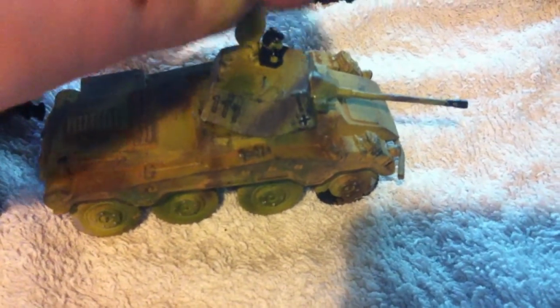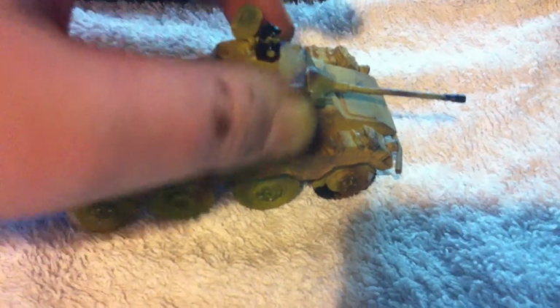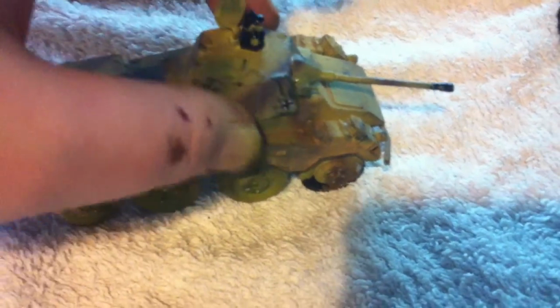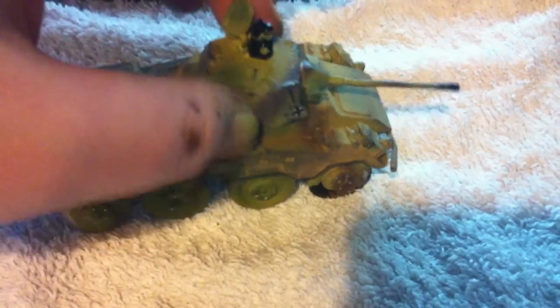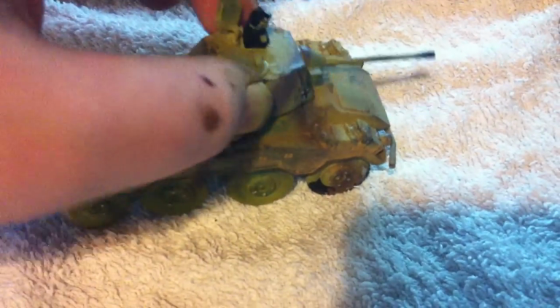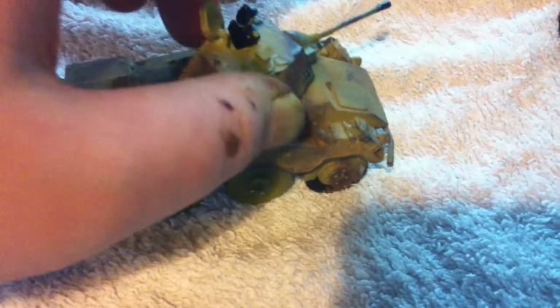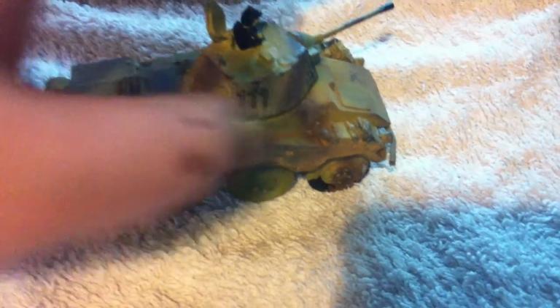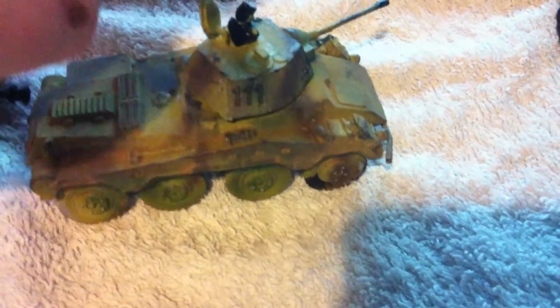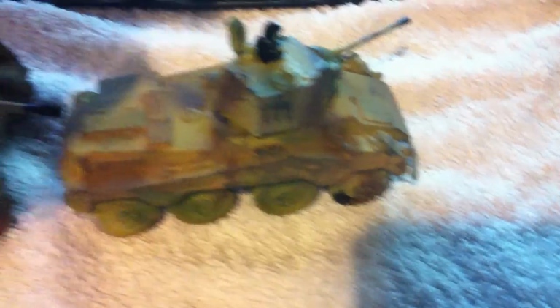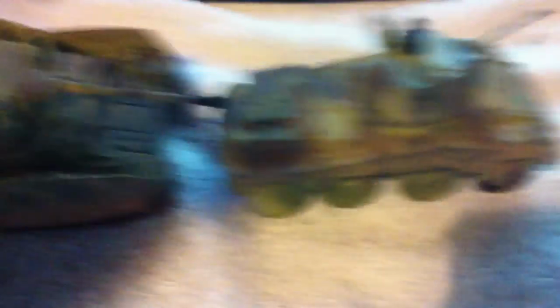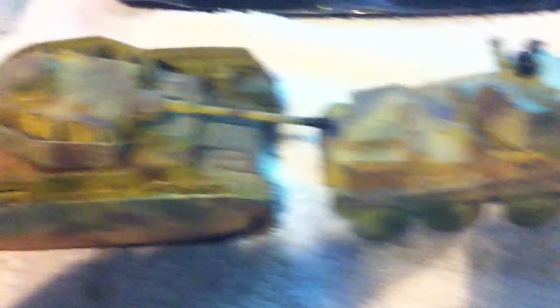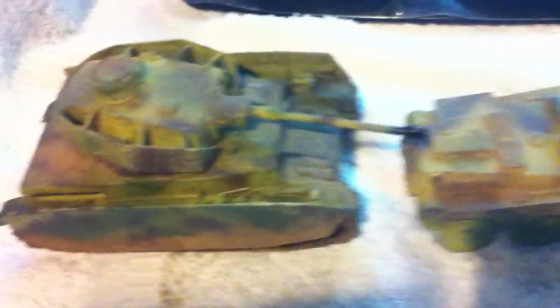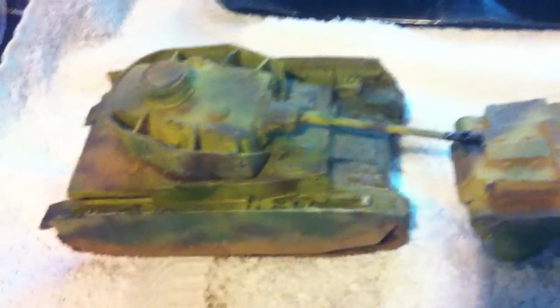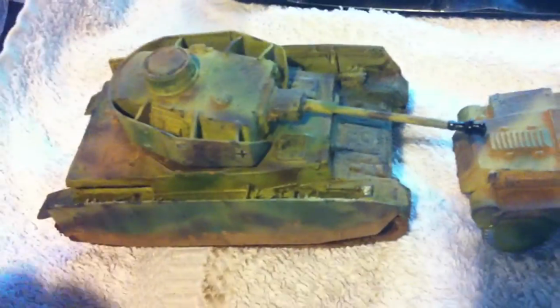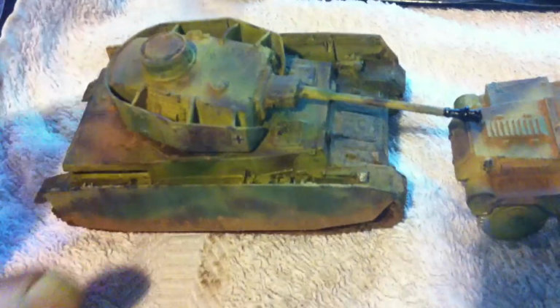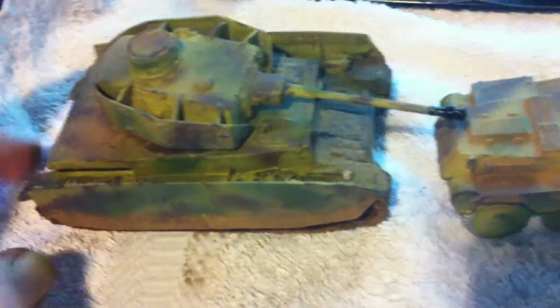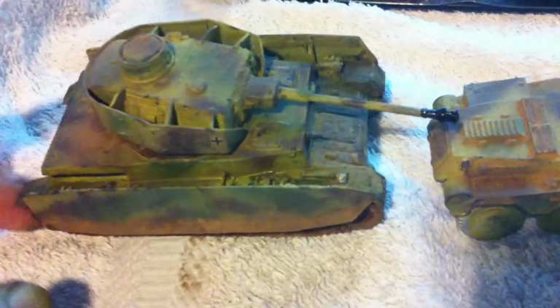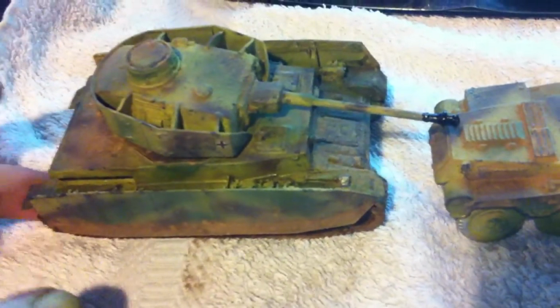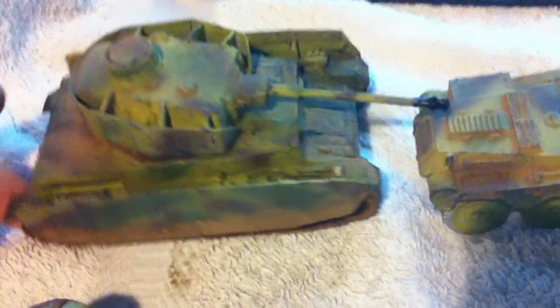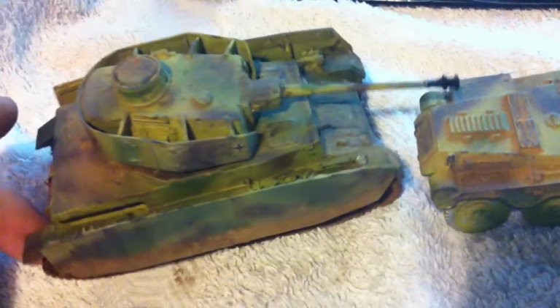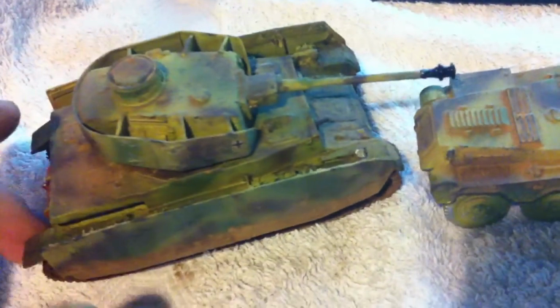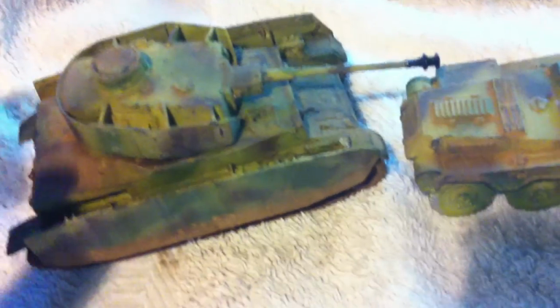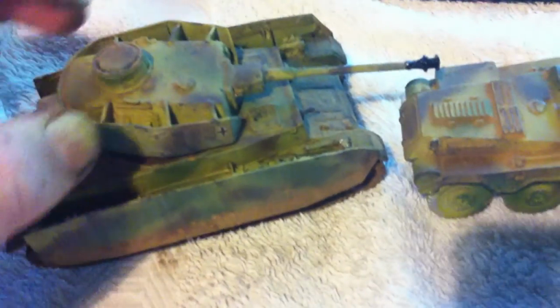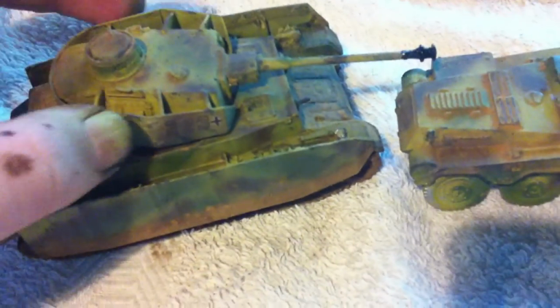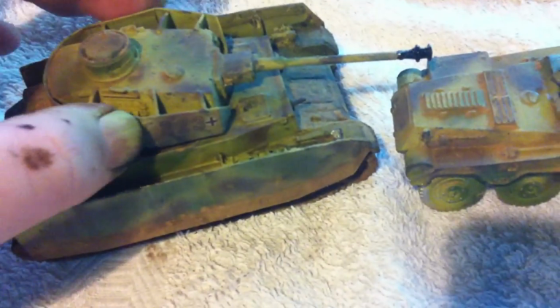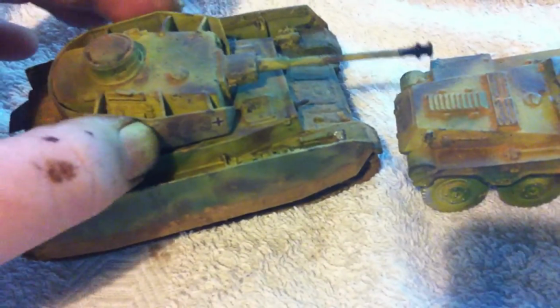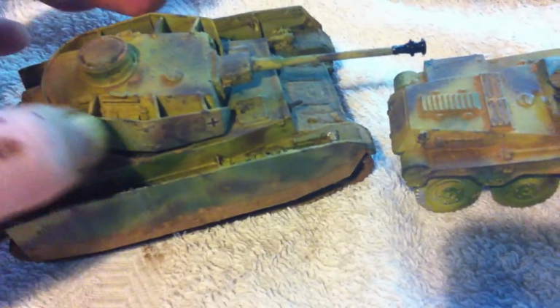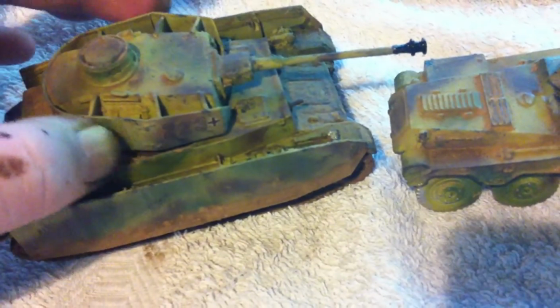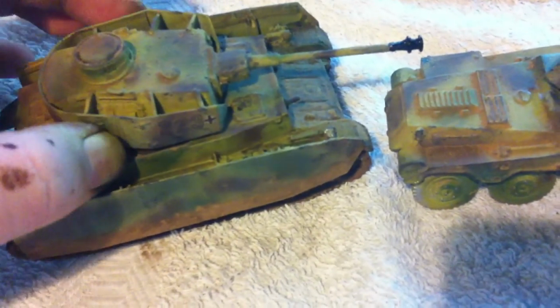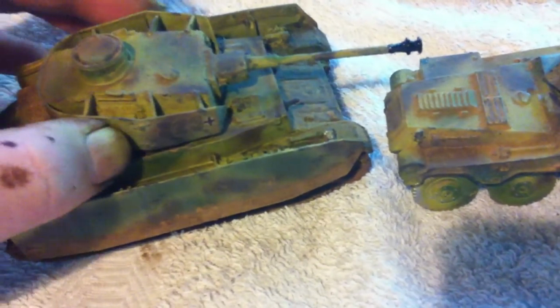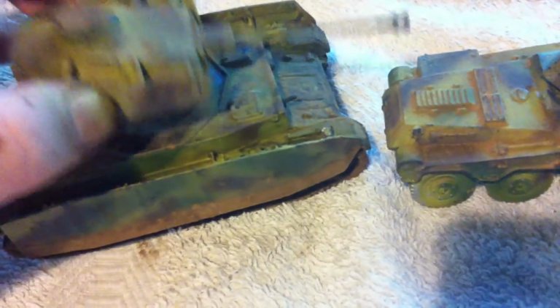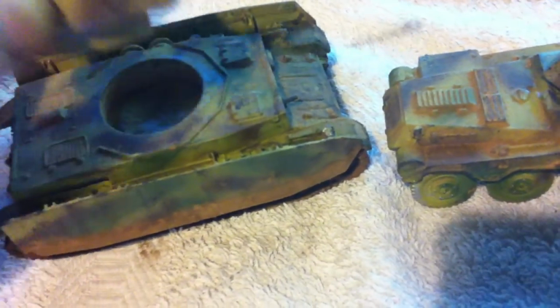This is supposed to be the First SS. Basically they fought against my British guys in Normandy, so I thought it would be pretty cool to have a face off.